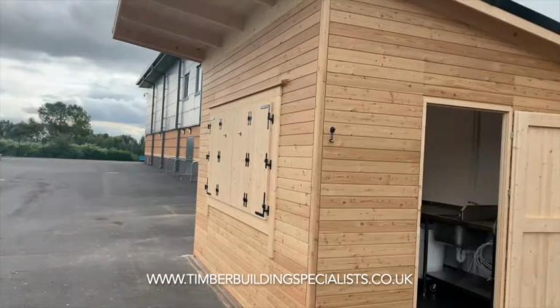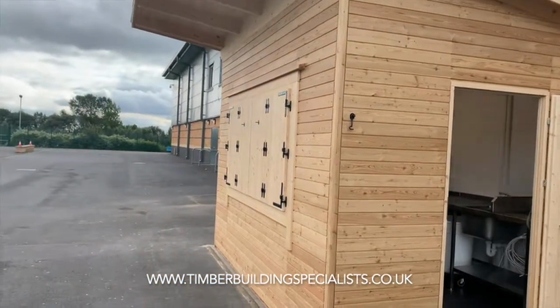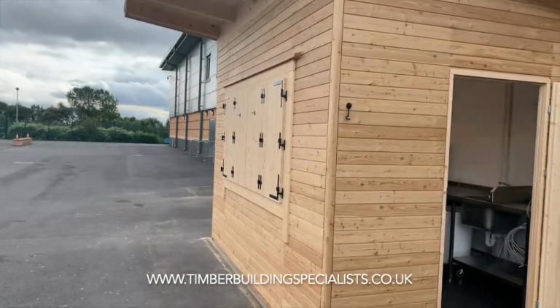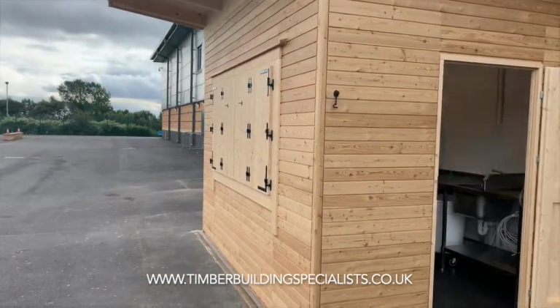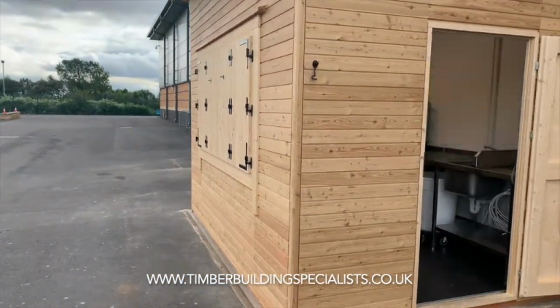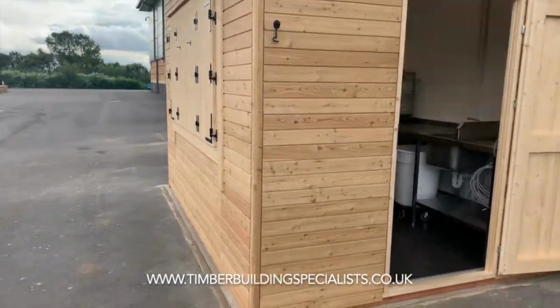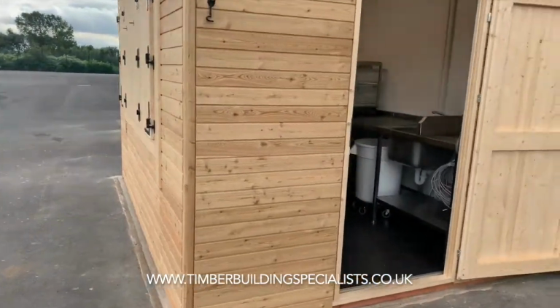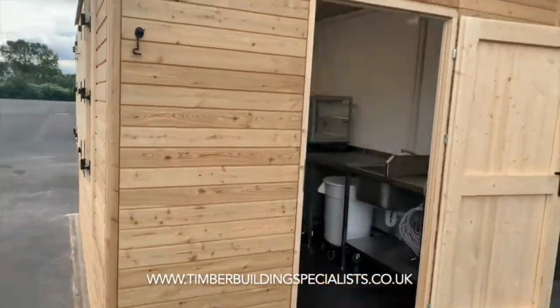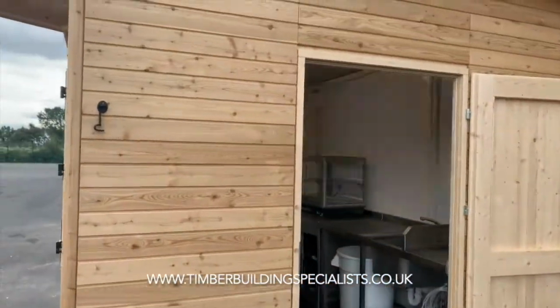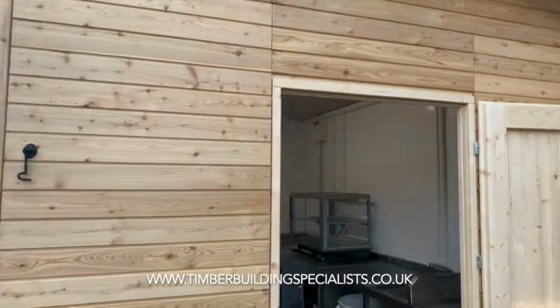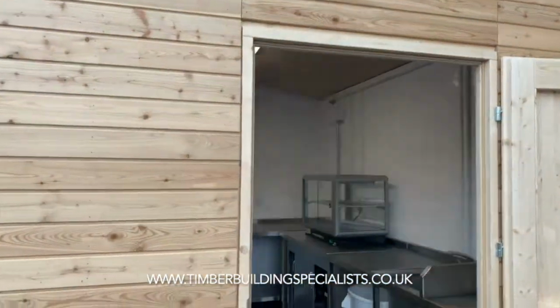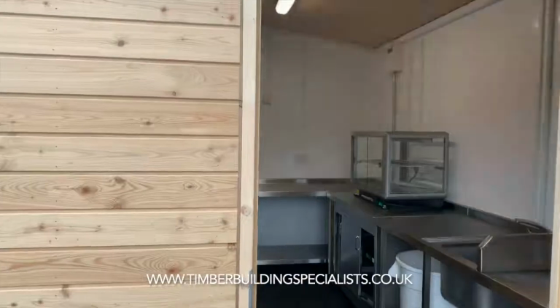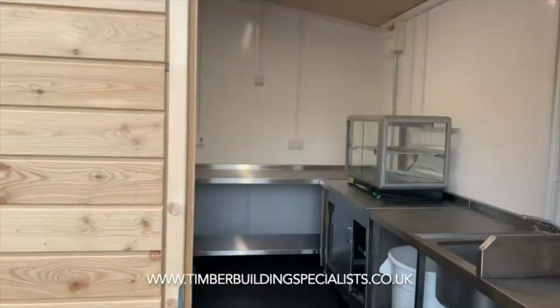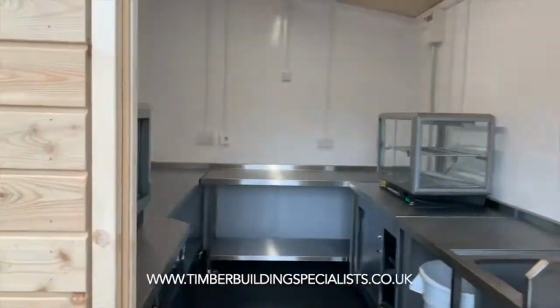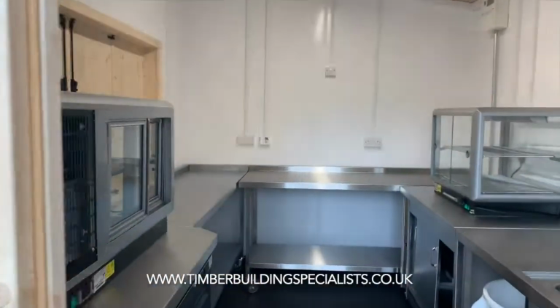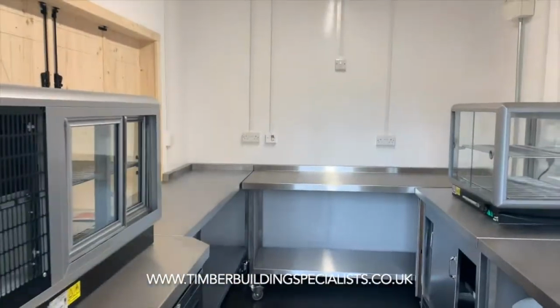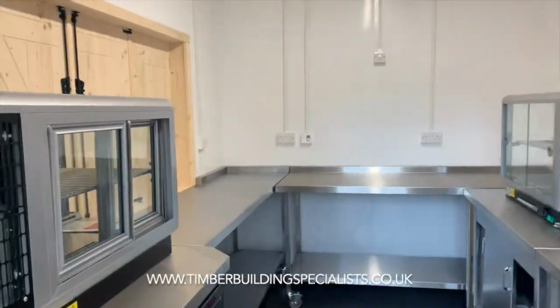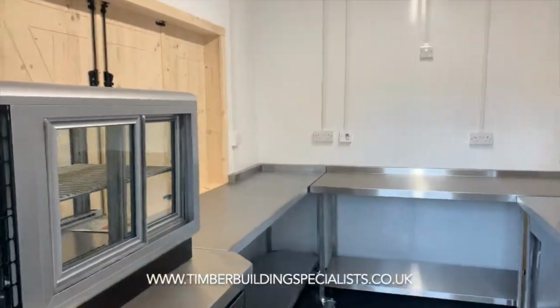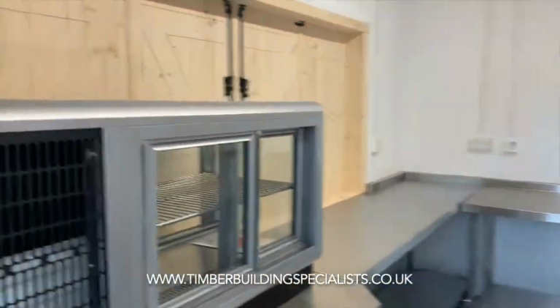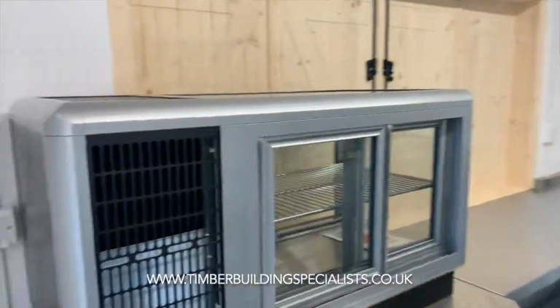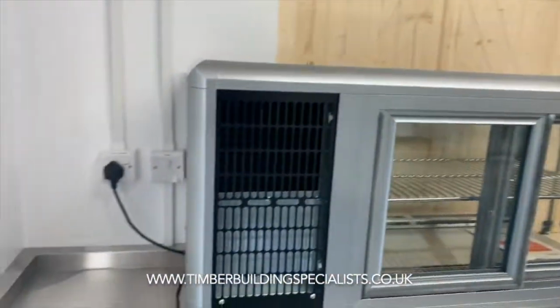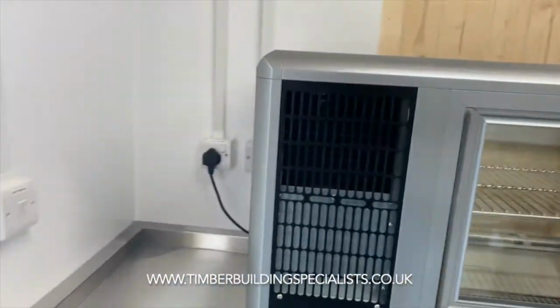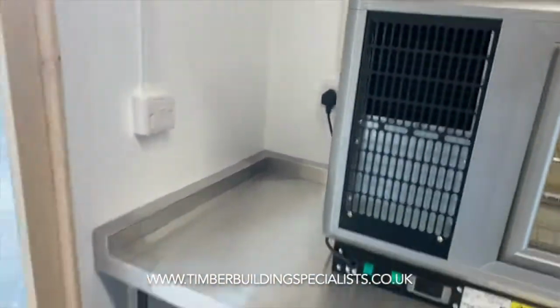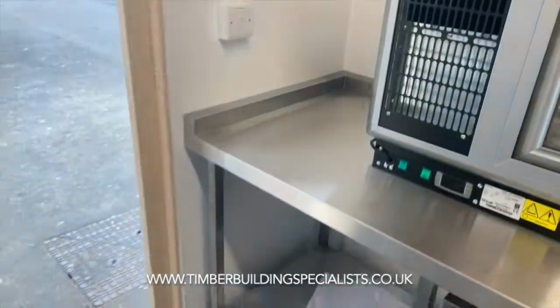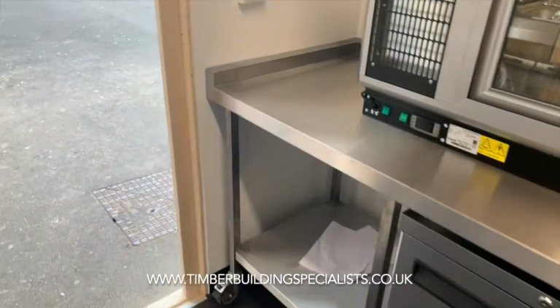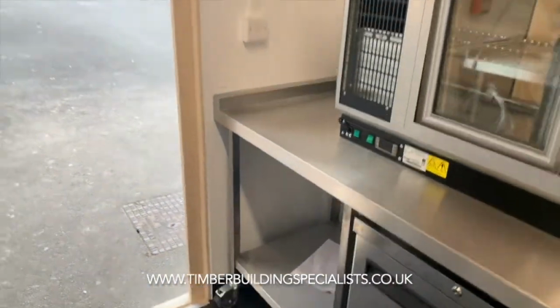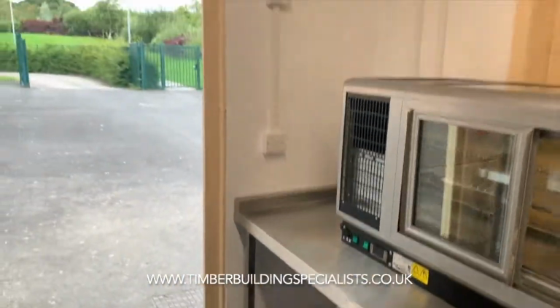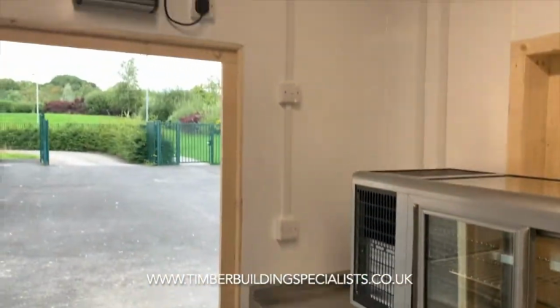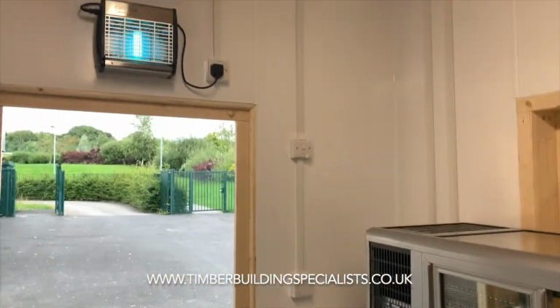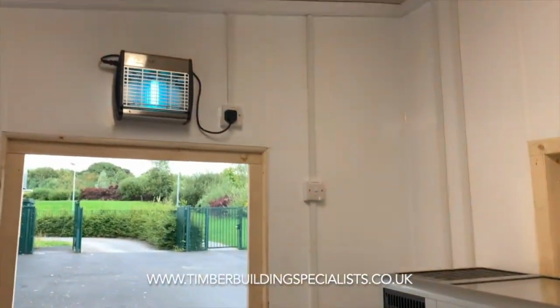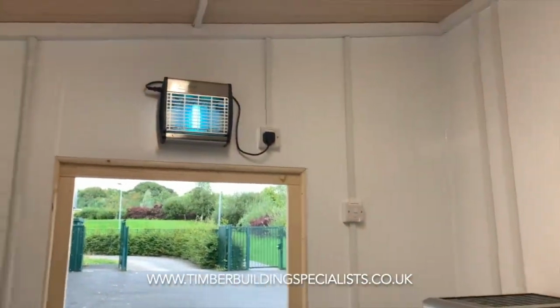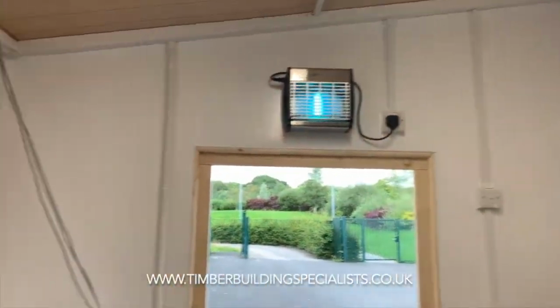Very, very nice serving hatch. It's all been kitted out with full electrics, plumbing, wiring, smoke alarms — the full works, very industrially finished but obviously for the catering section.